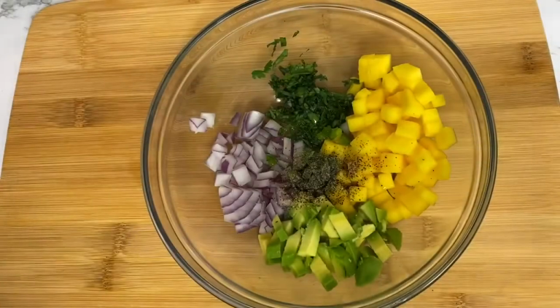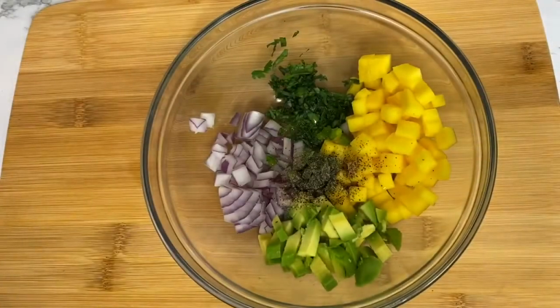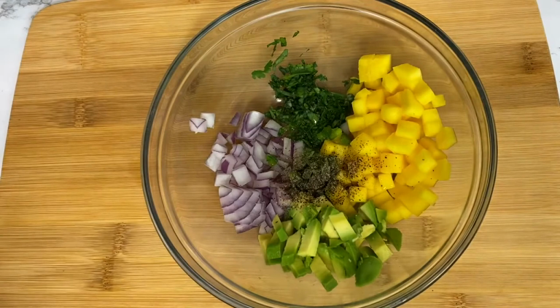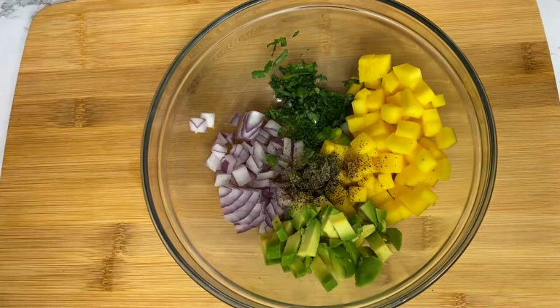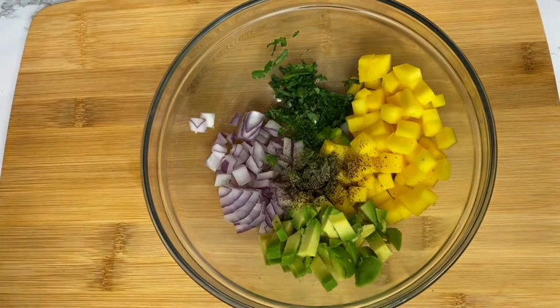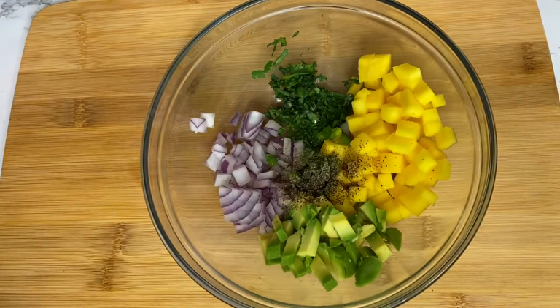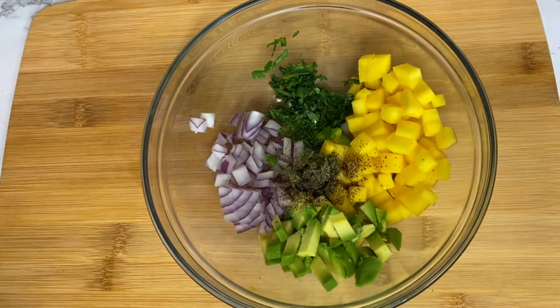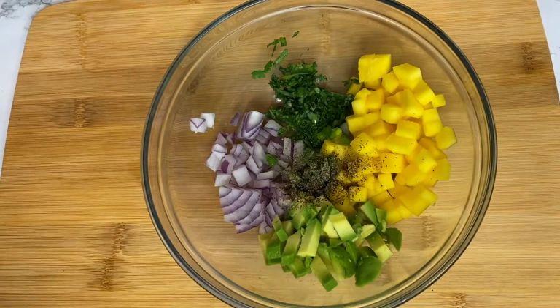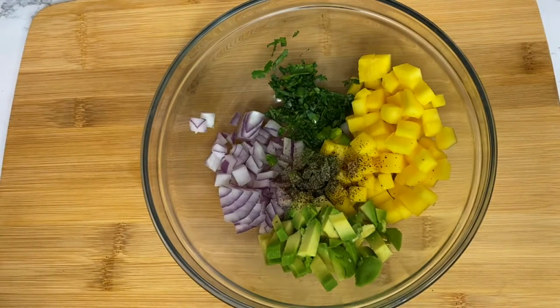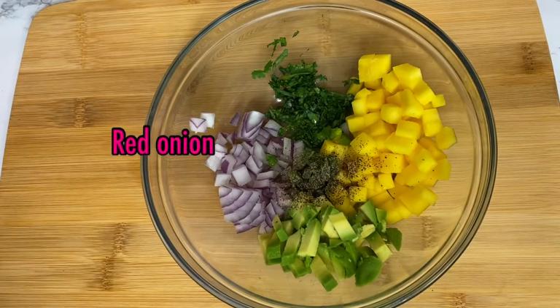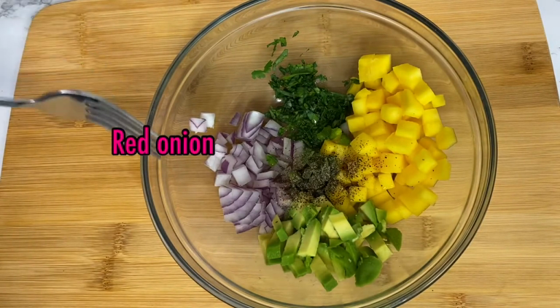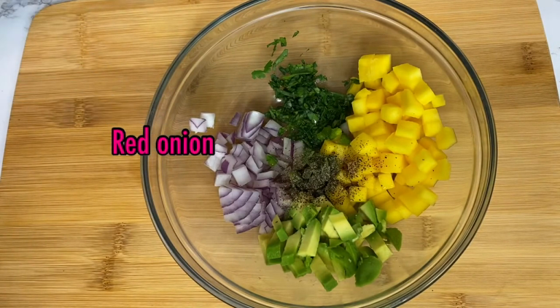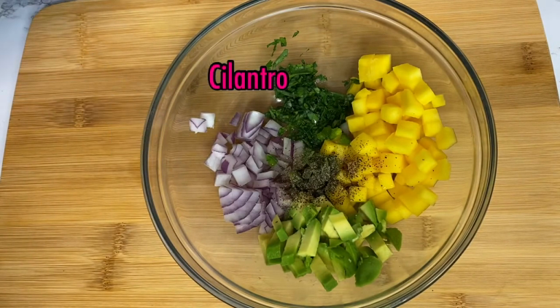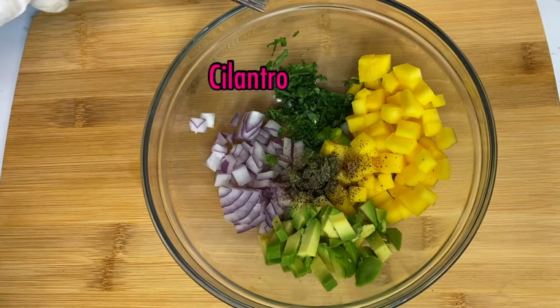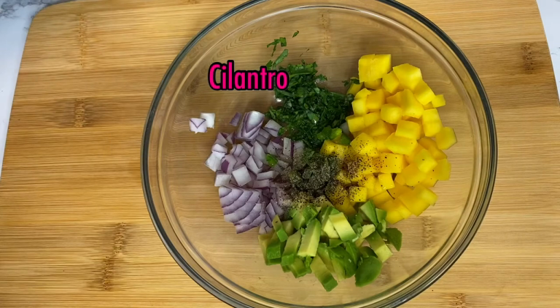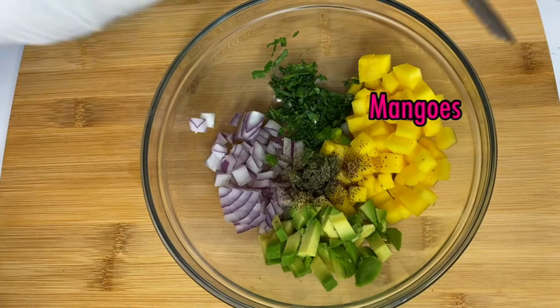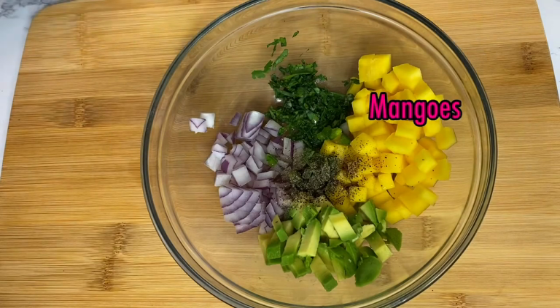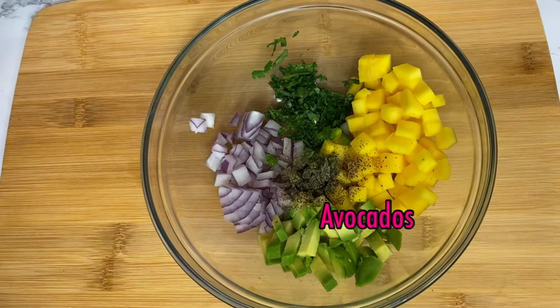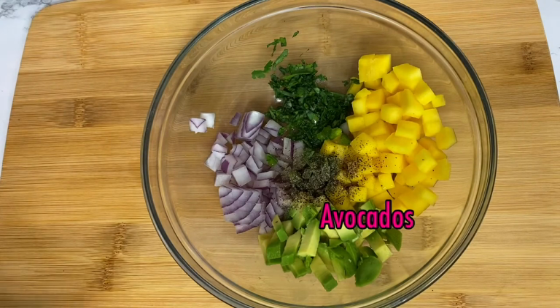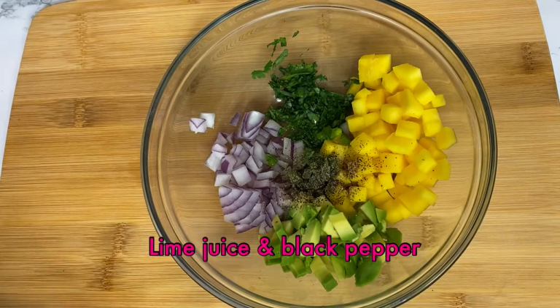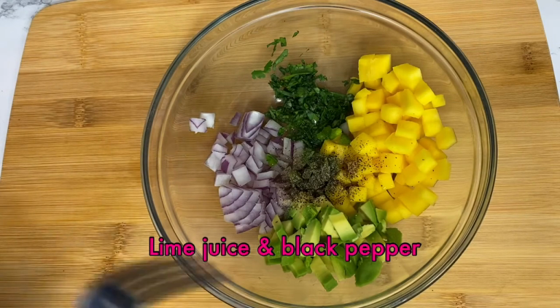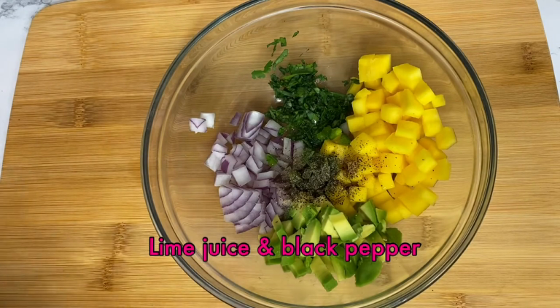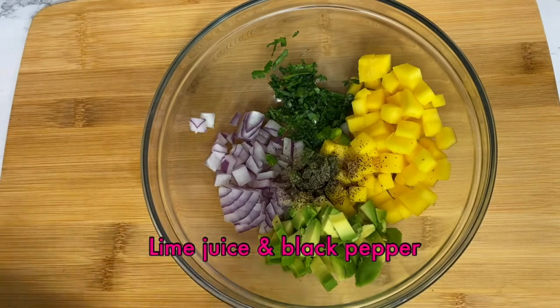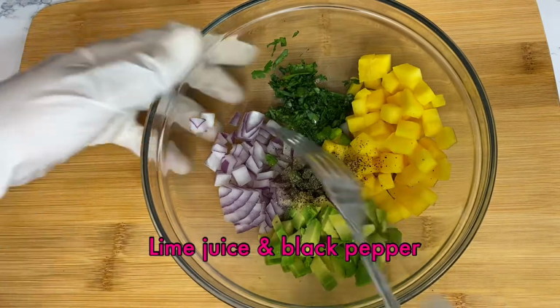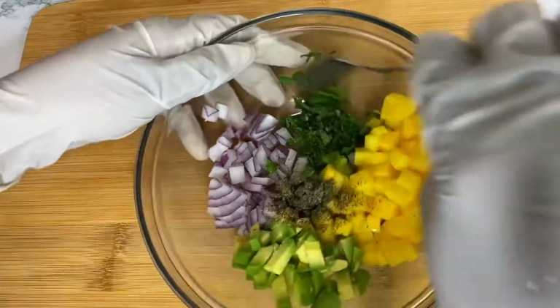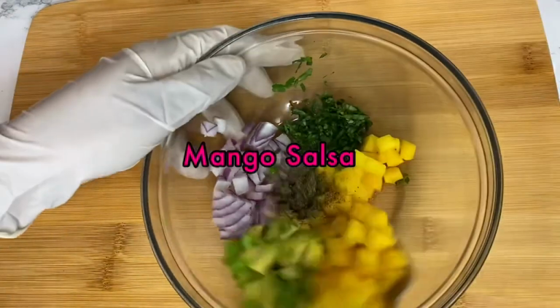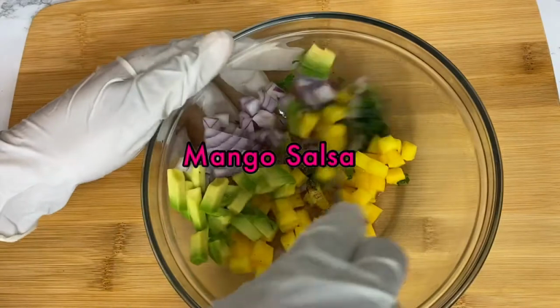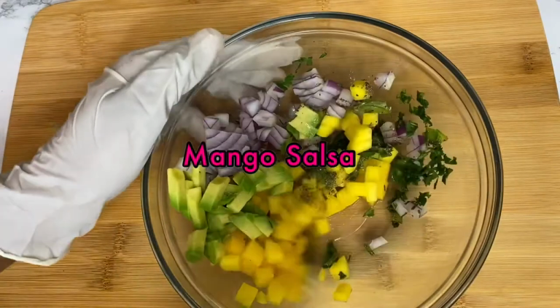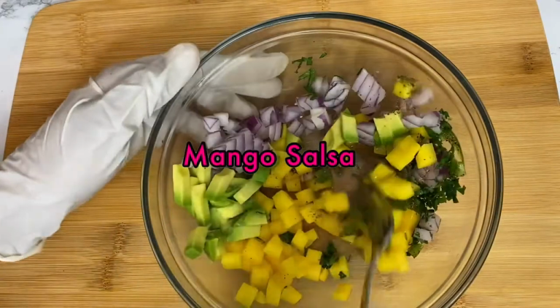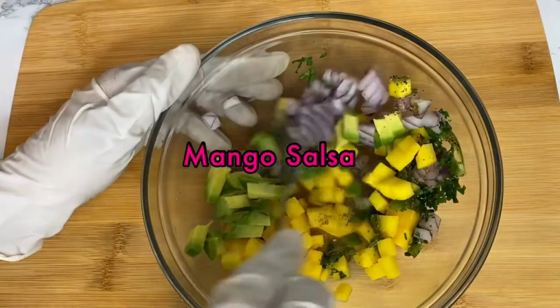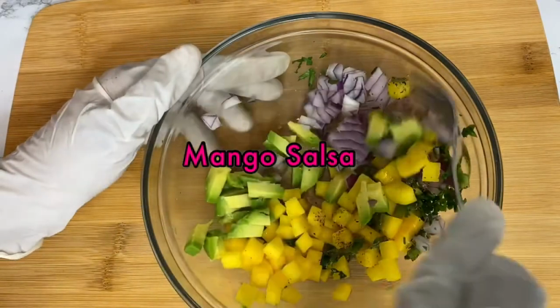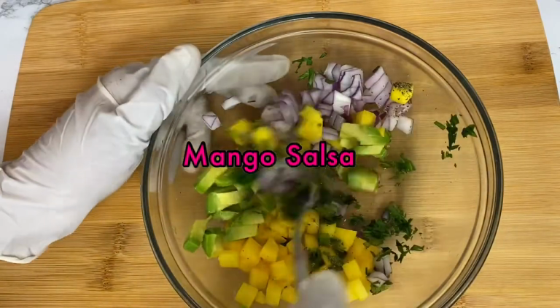So while the fish bakes, let's go ahead and add something to this dish. We've got some red onions, cilantro, mango, avocados, lime juice, and black pepper for a quick little mango salsa that'll pair very well with this mahi.